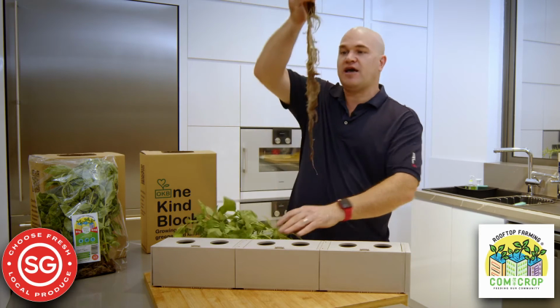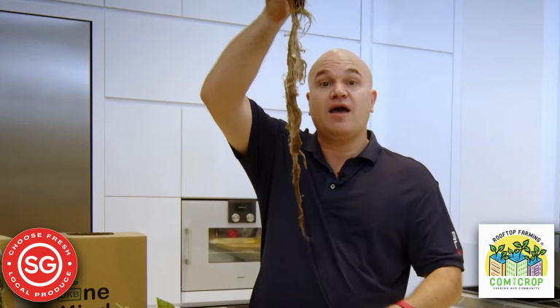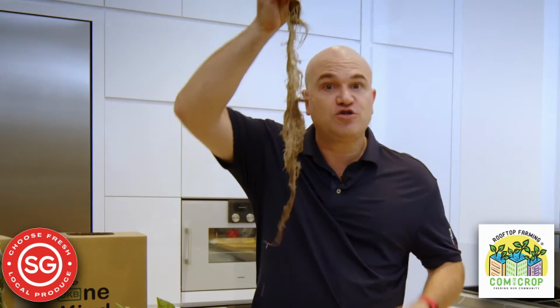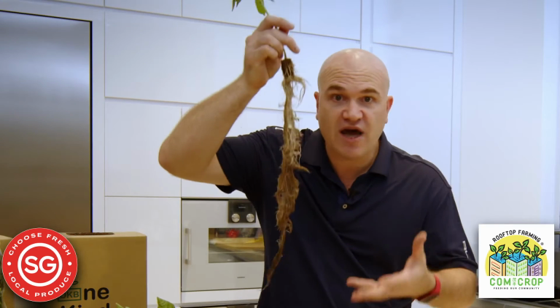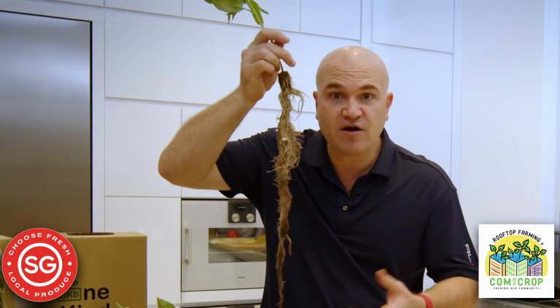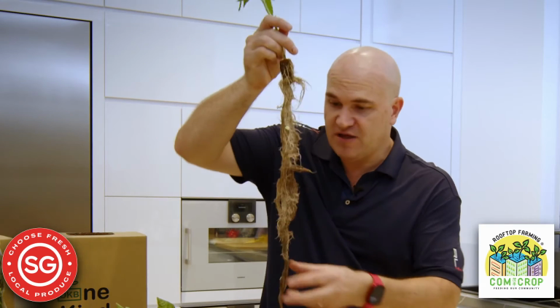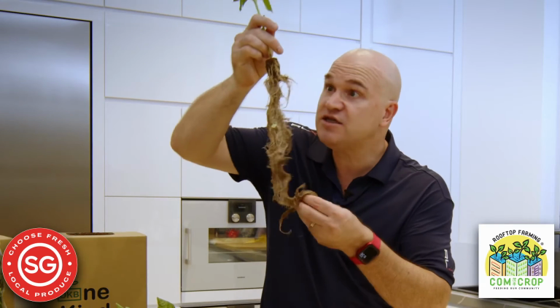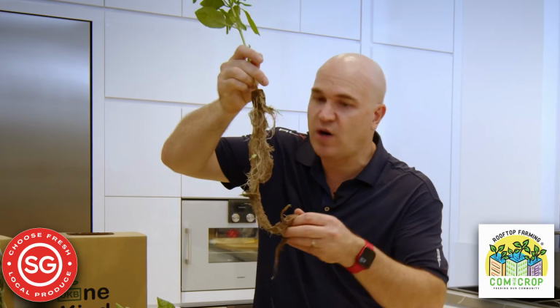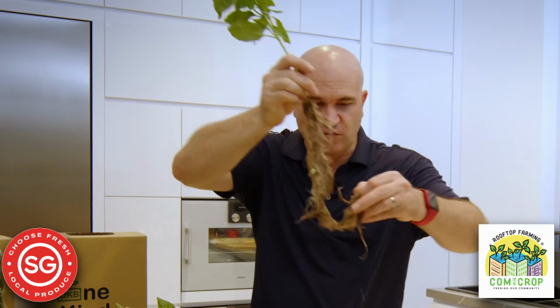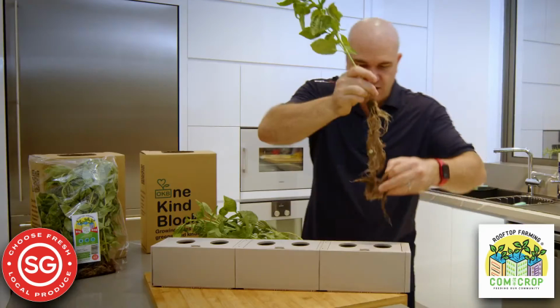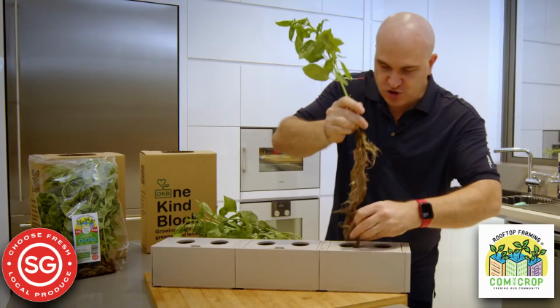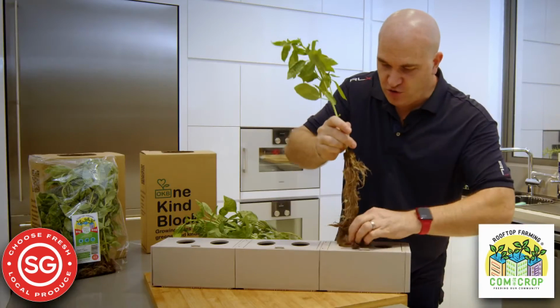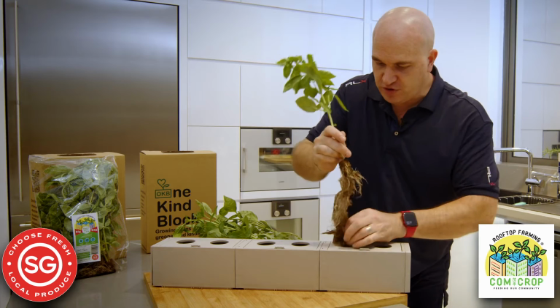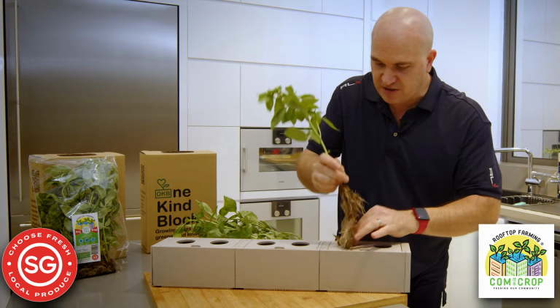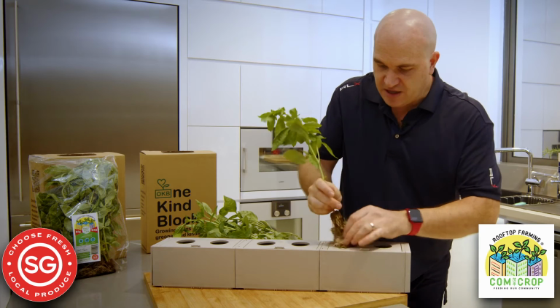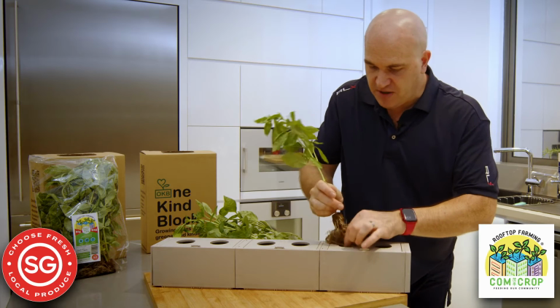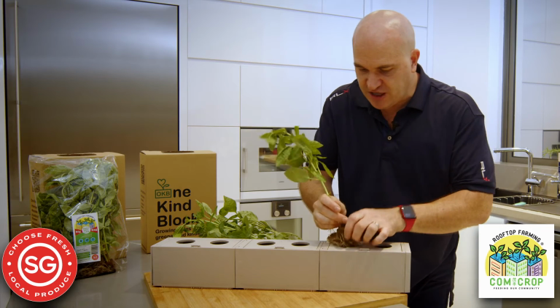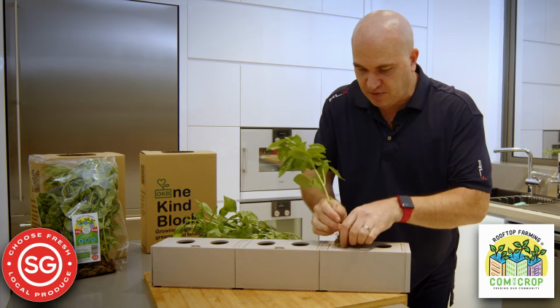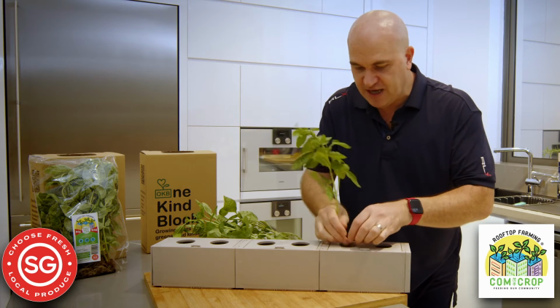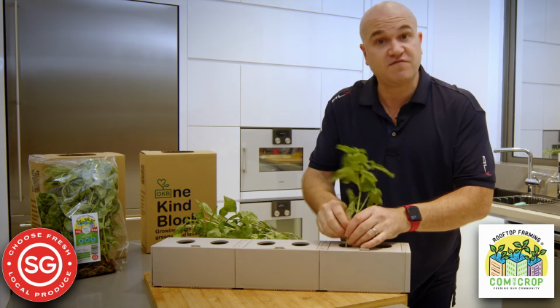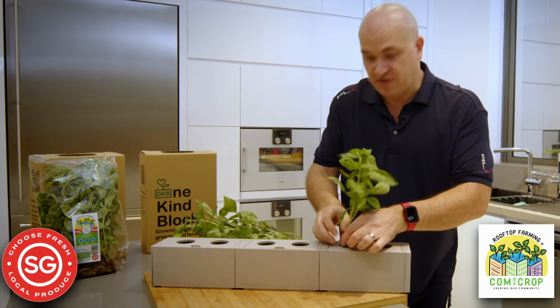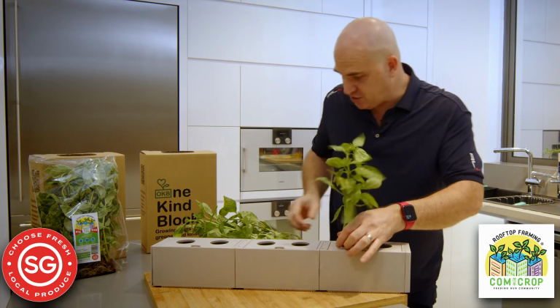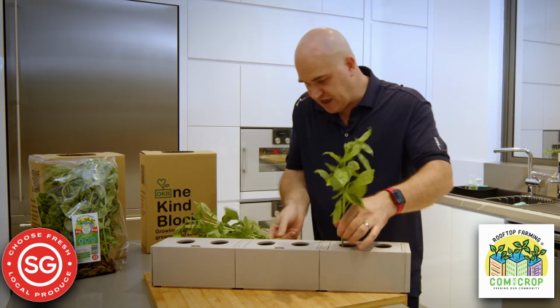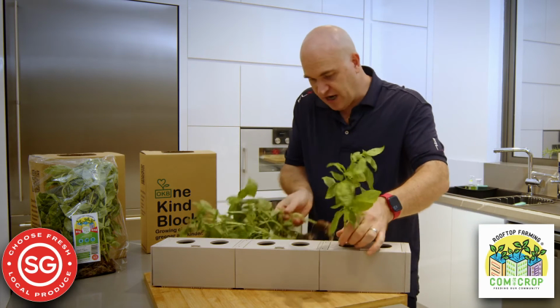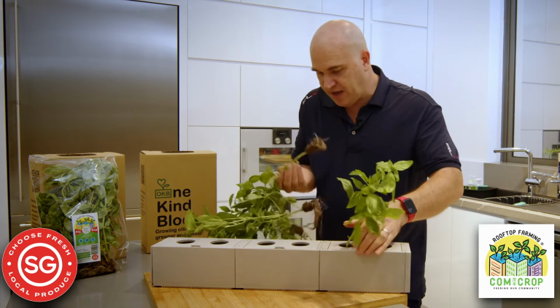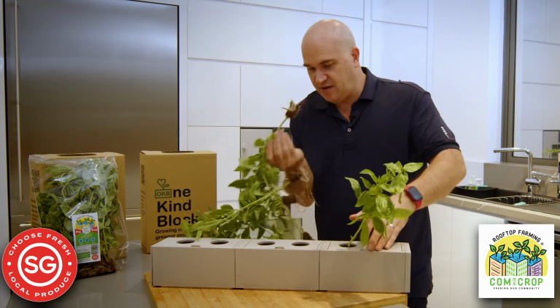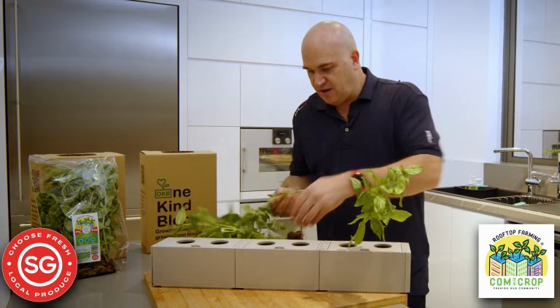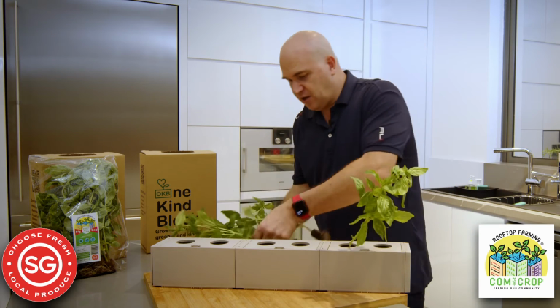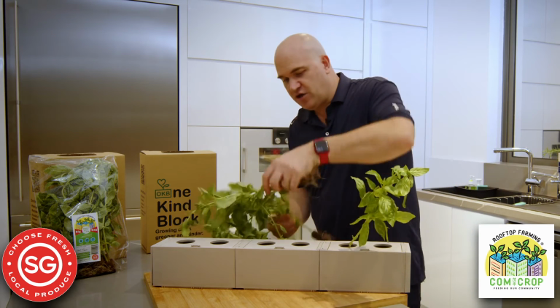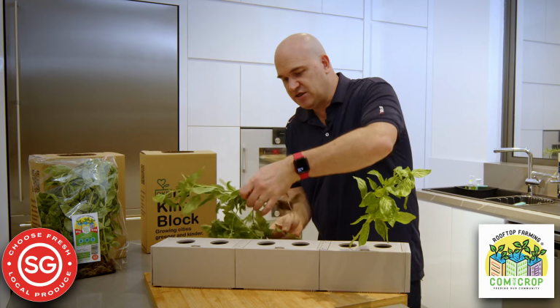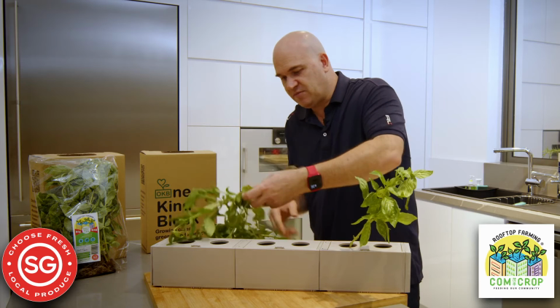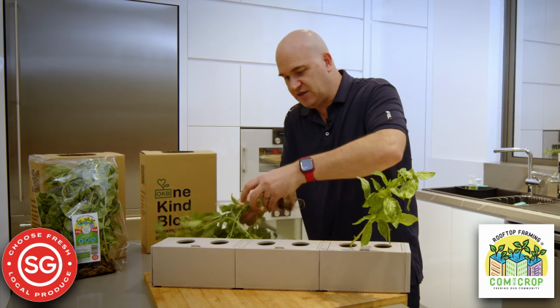And you'll notice that the roots are still on there. Look at that. Don't cut that off. This is wonderful. The stronger the root system, the better chance the plant has to survive. So just take it all out of the packet and load it into your system like this.